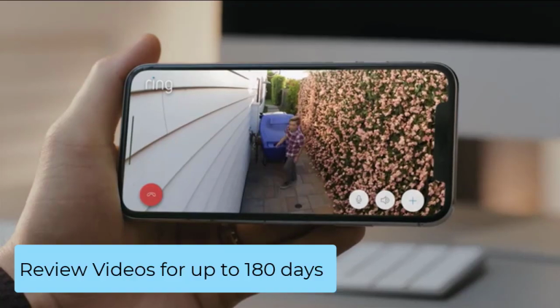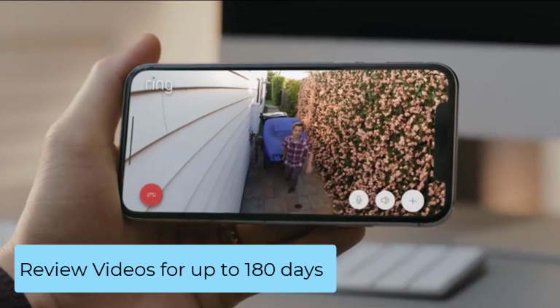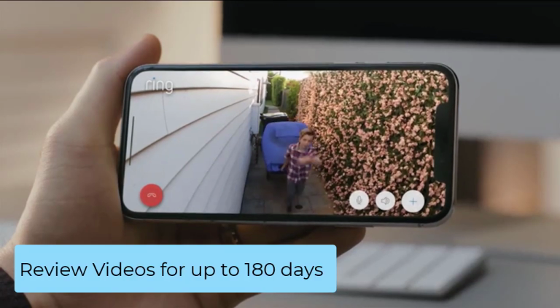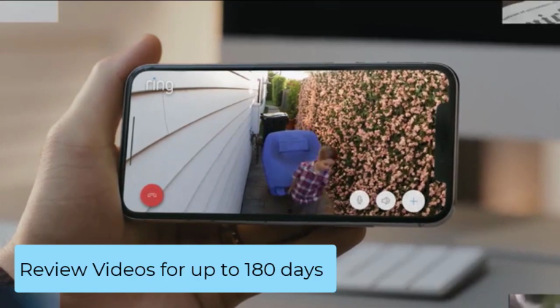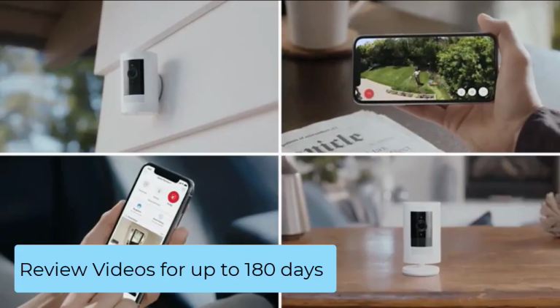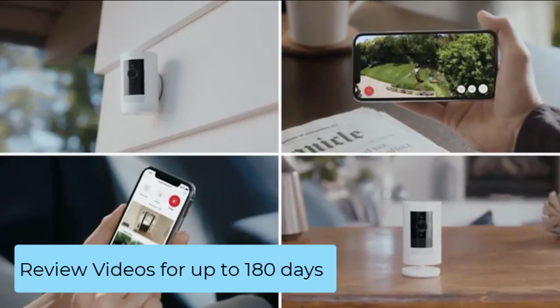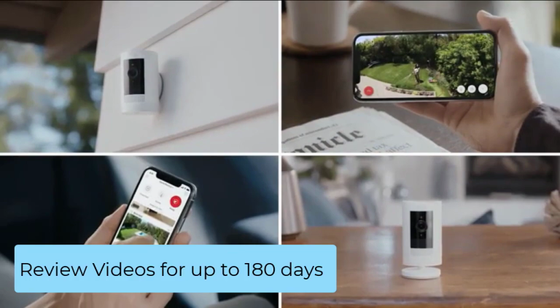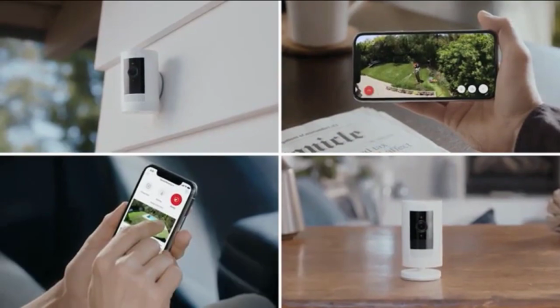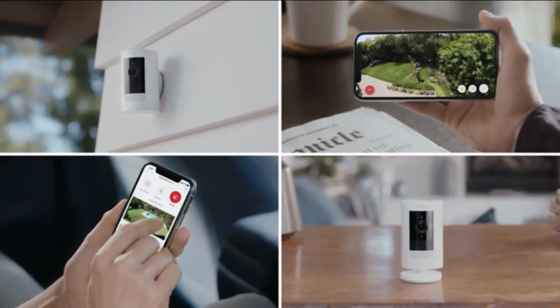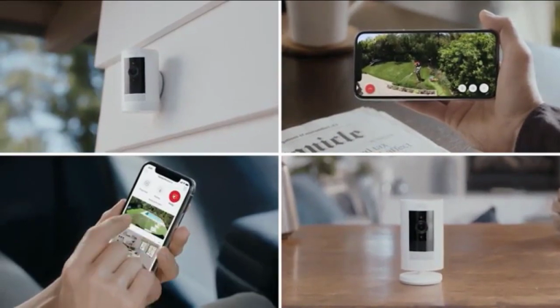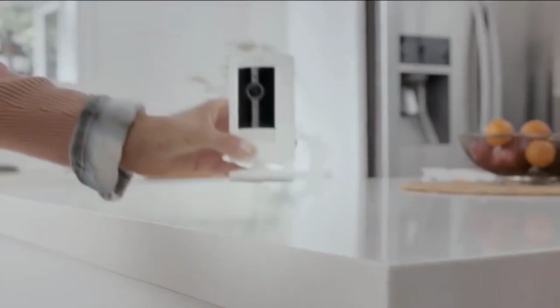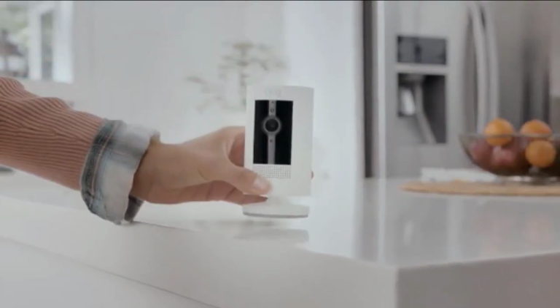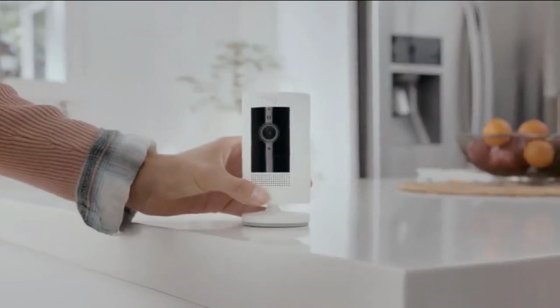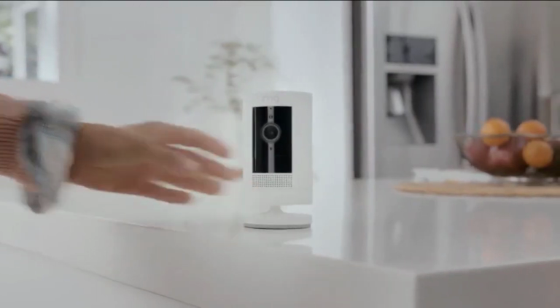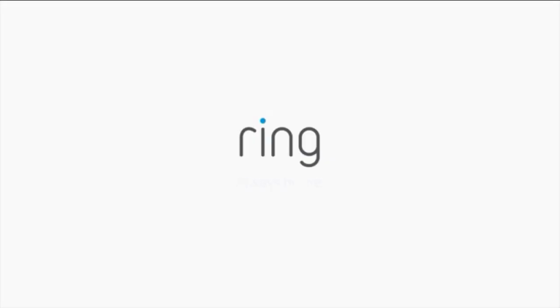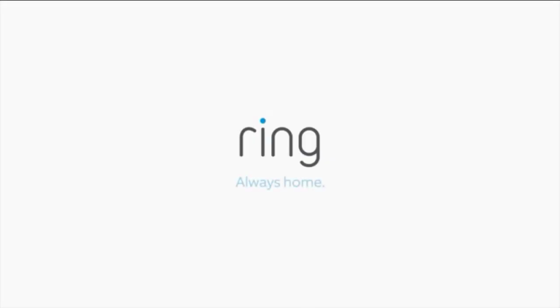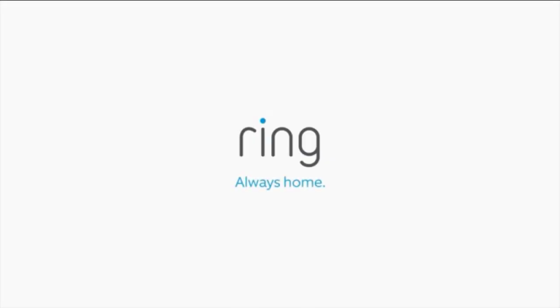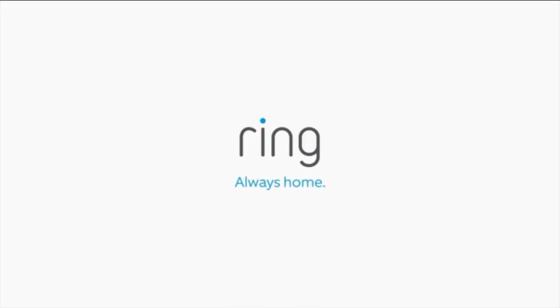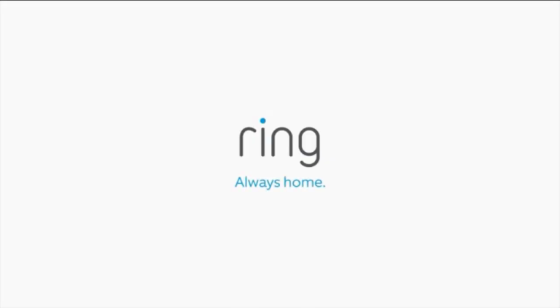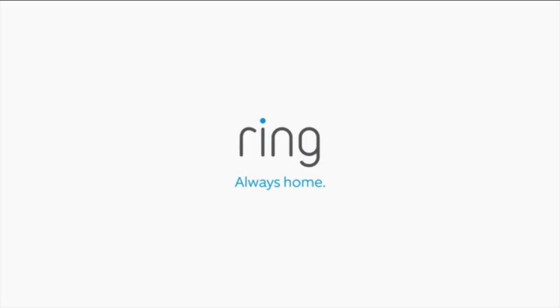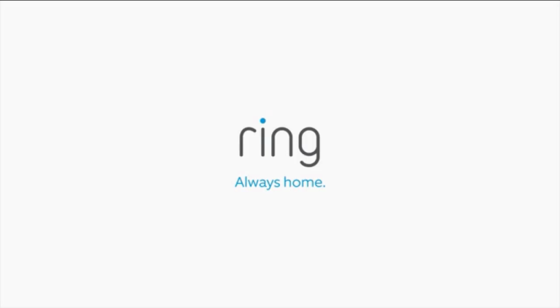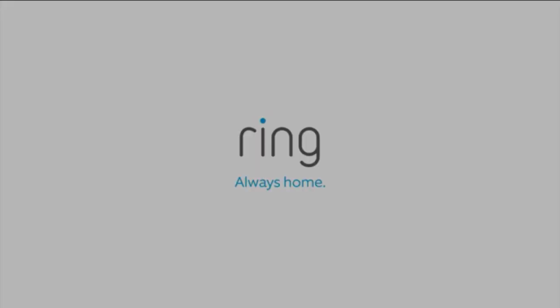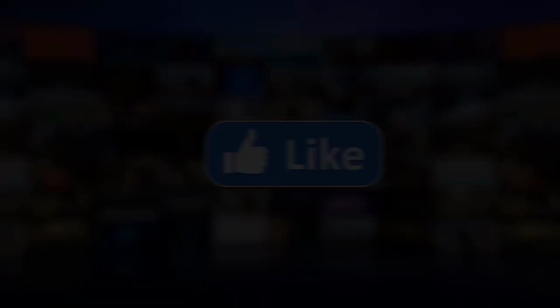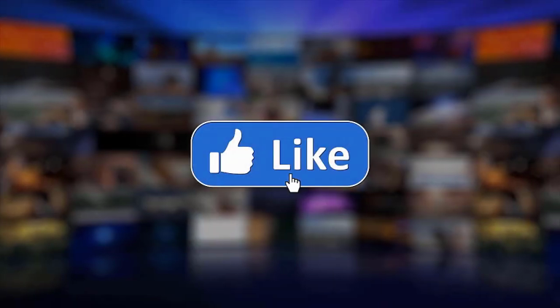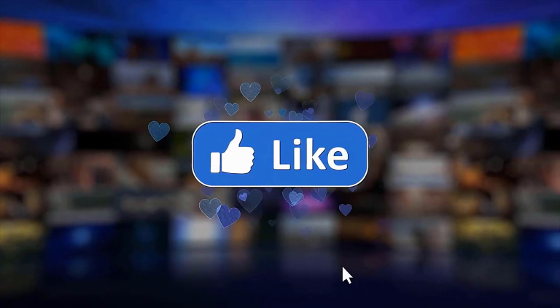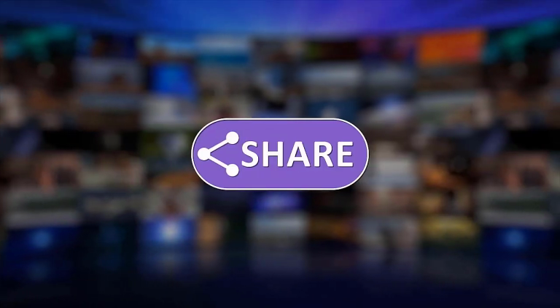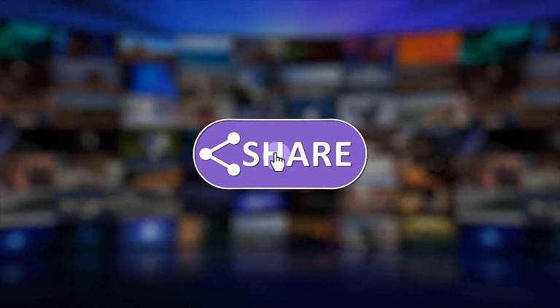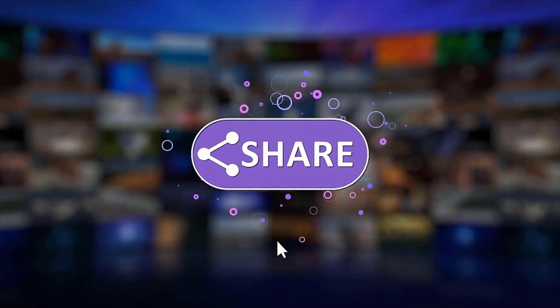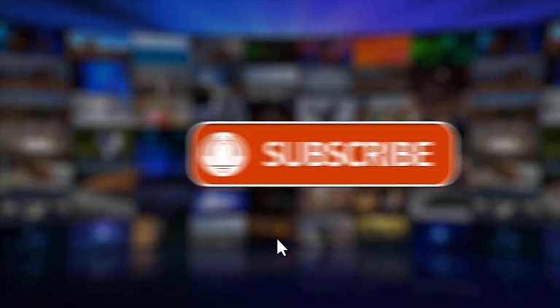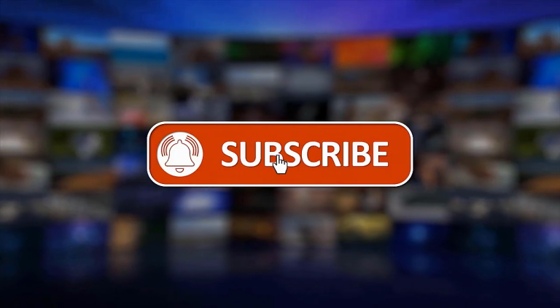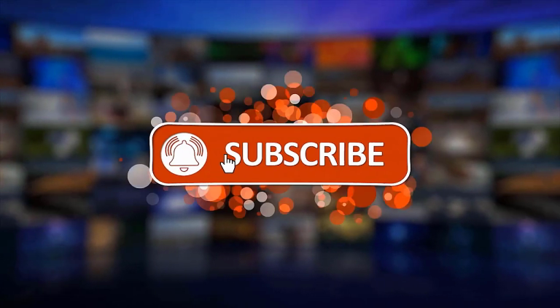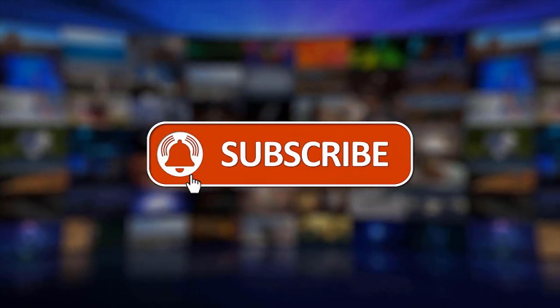Record all your footage, watch what you missed for up to 180 days, and share videos and photographs with a Ring Protect Plan subscription, available separately. That's it. We would appreciate it if you could like, share, and subscribe to our channel. Thanks for watching.